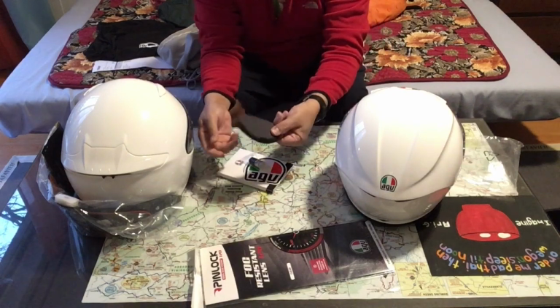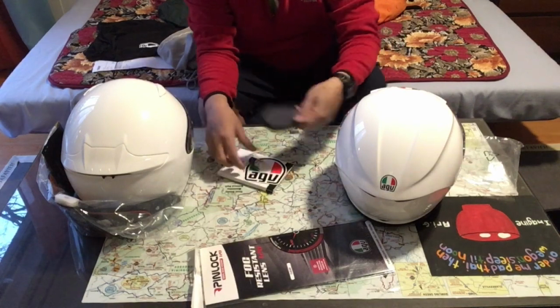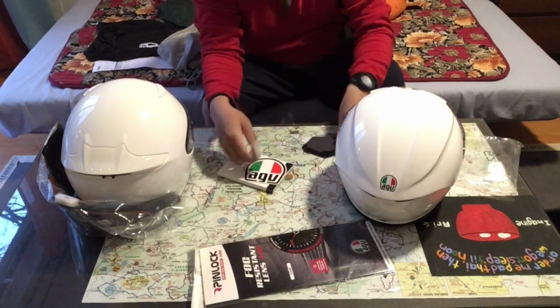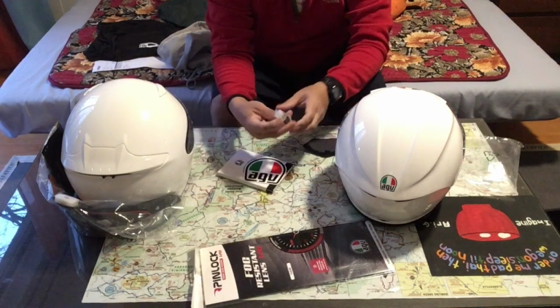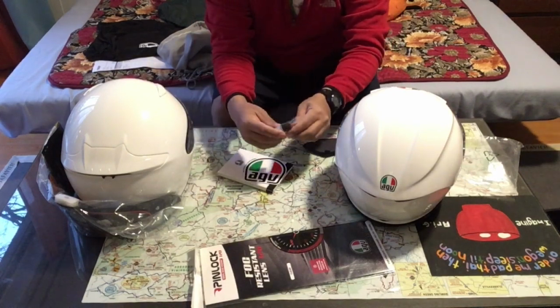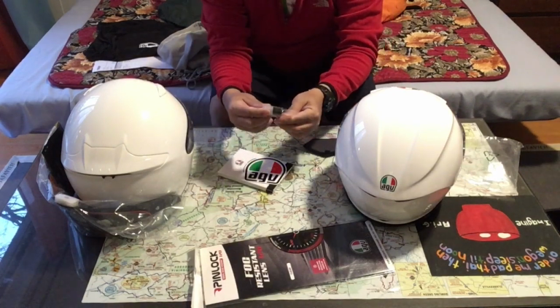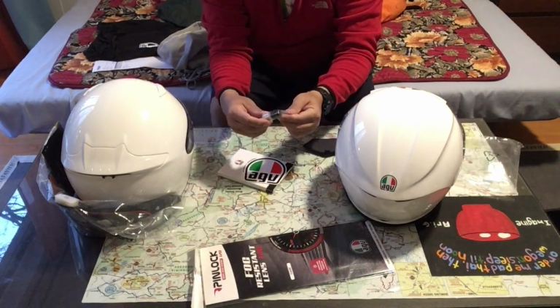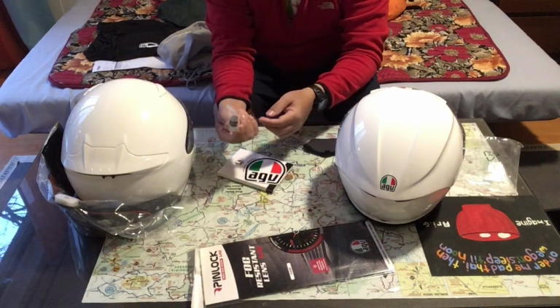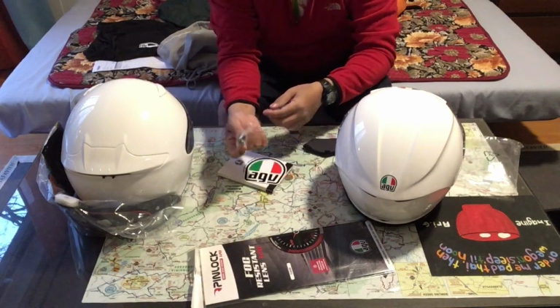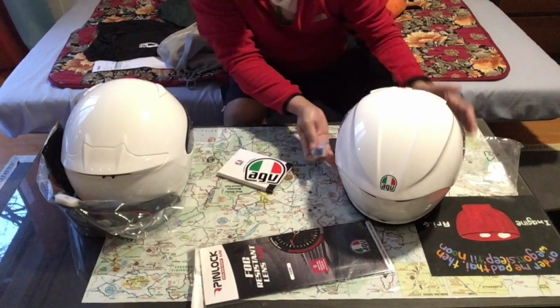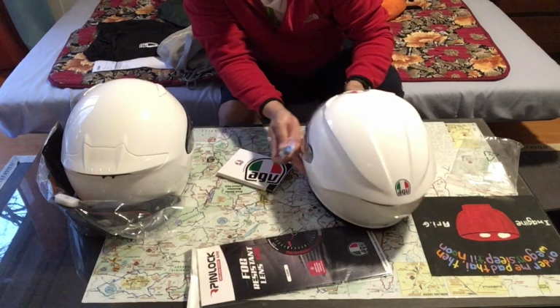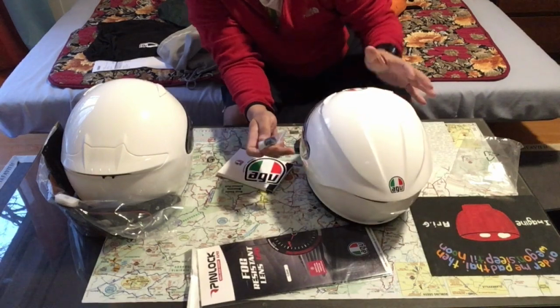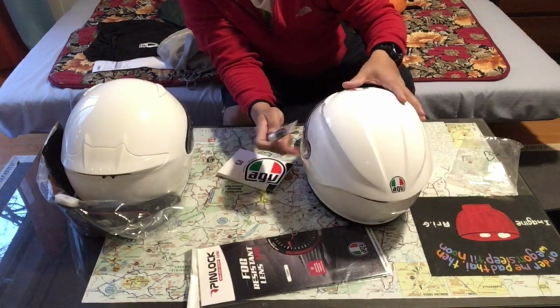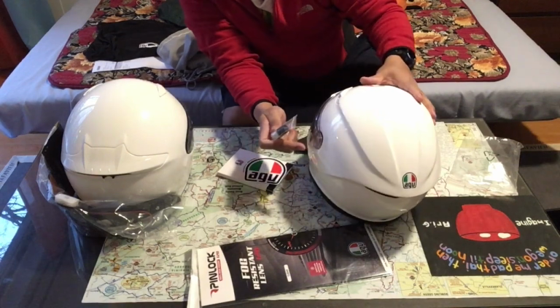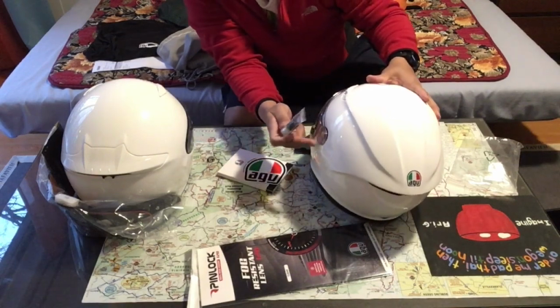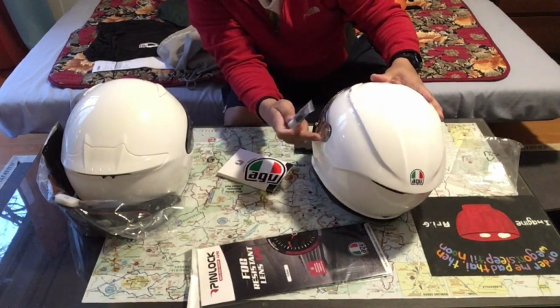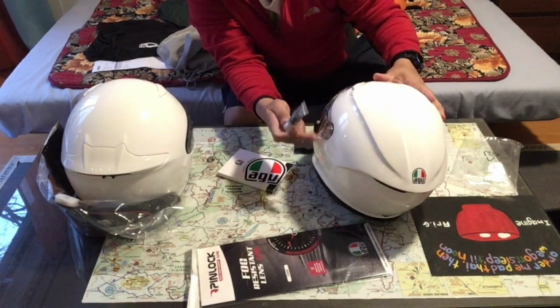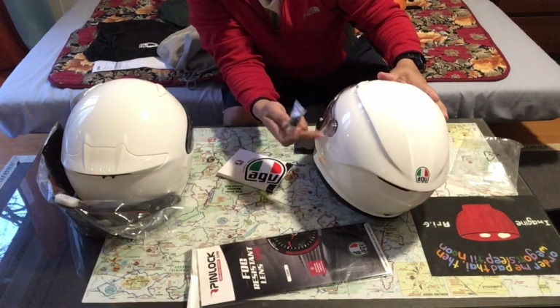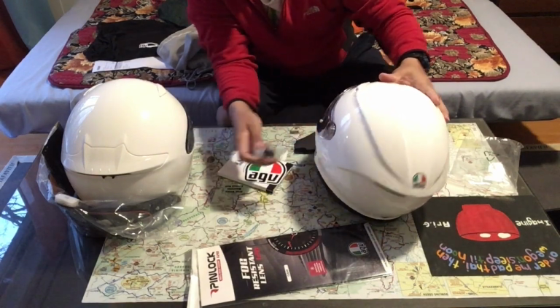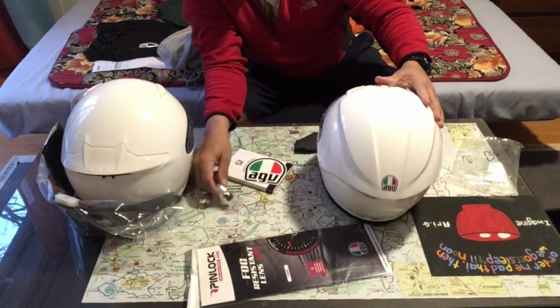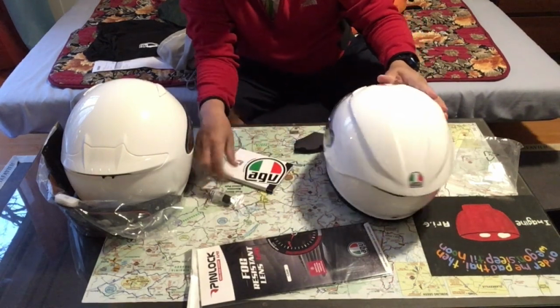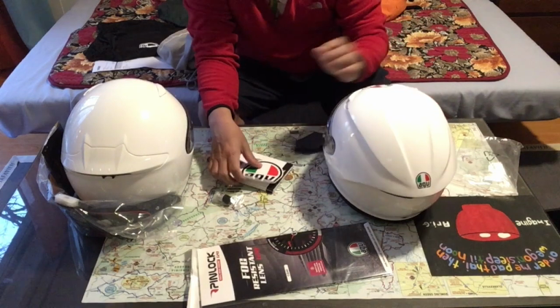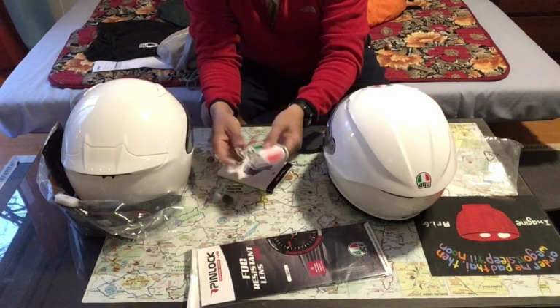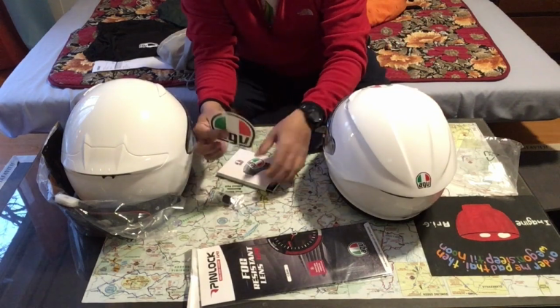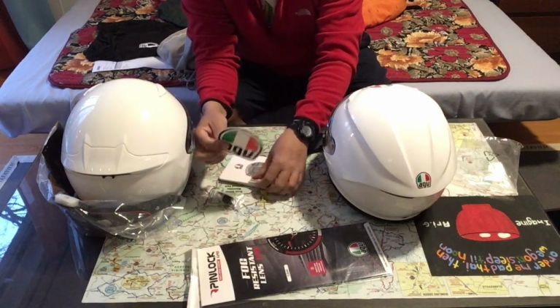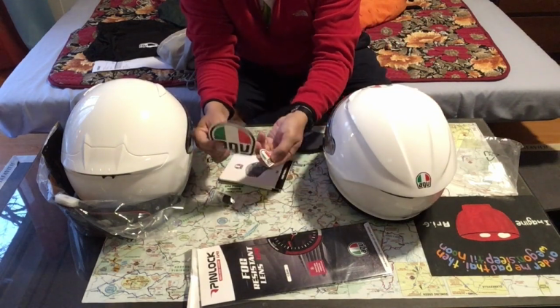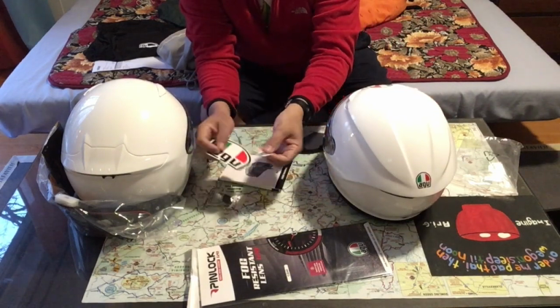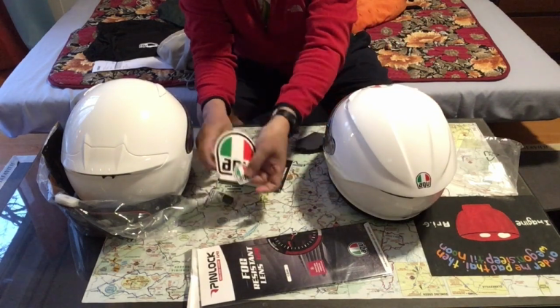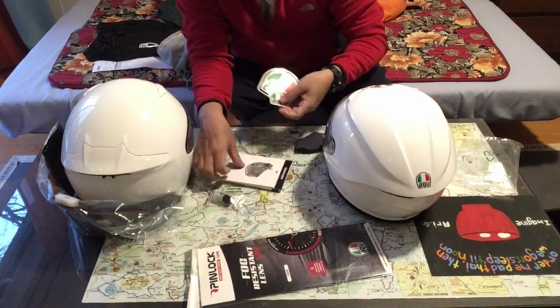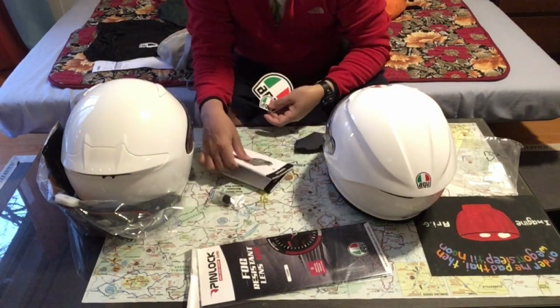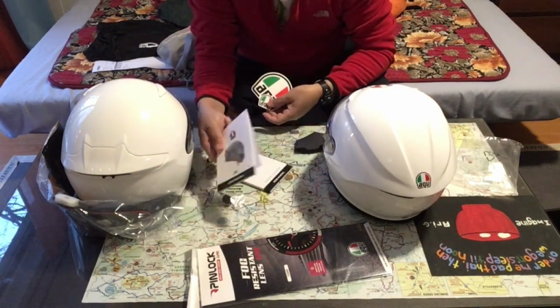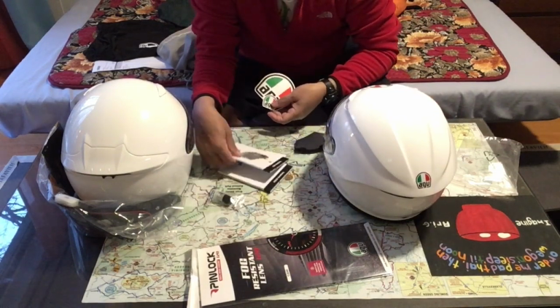Chin curtain. I think this is a little bit of oil for the metal locking mechanism here — ratchet system. Sticker. Smaller sticker. User manual.